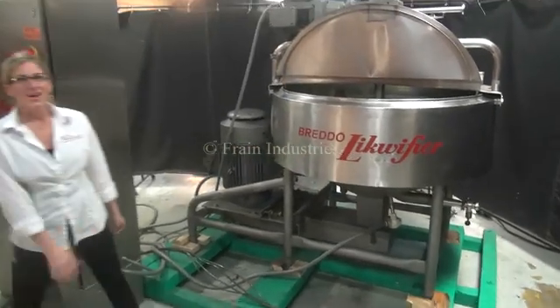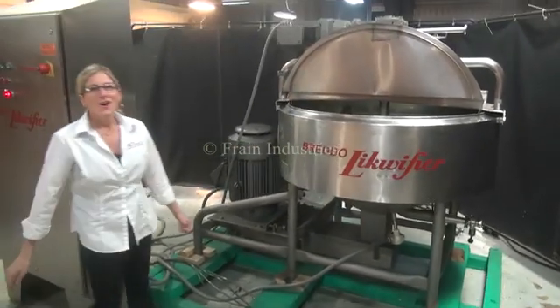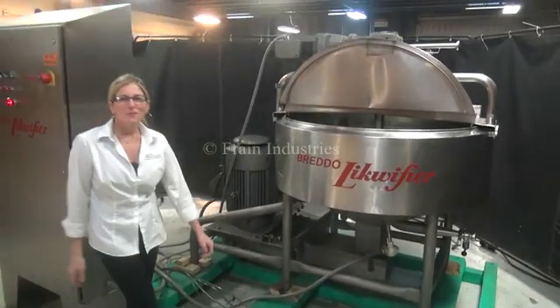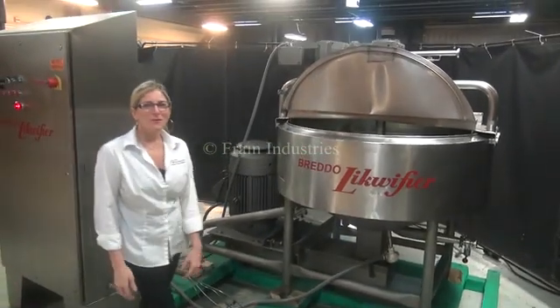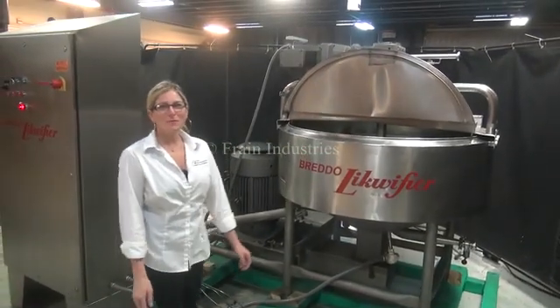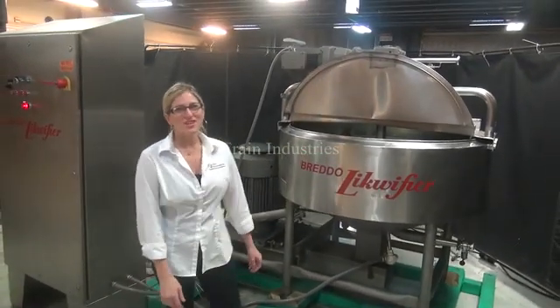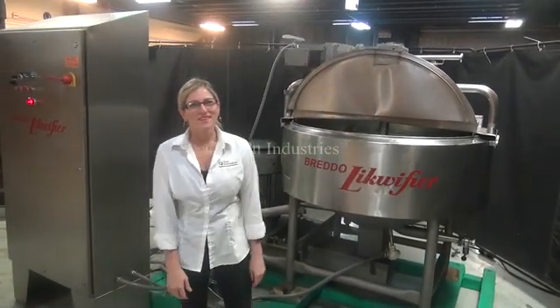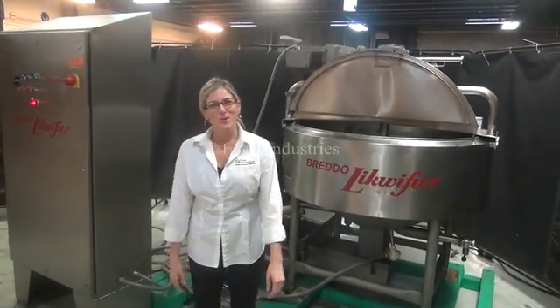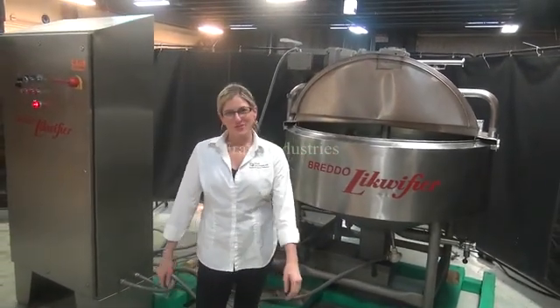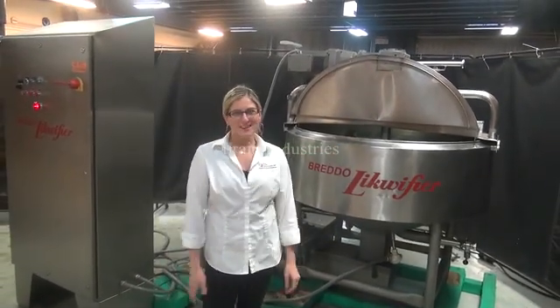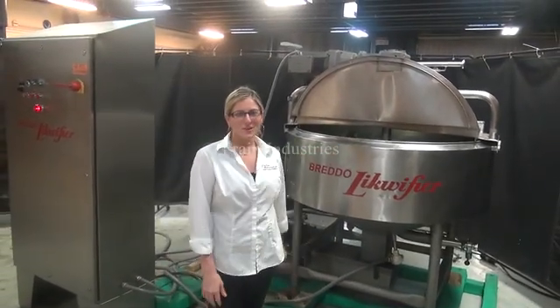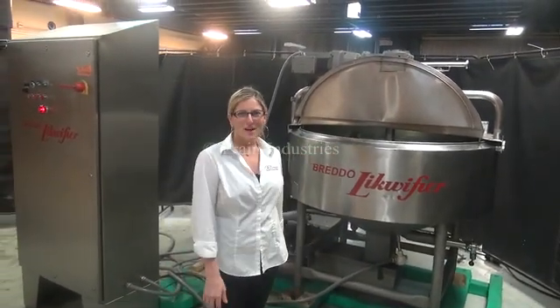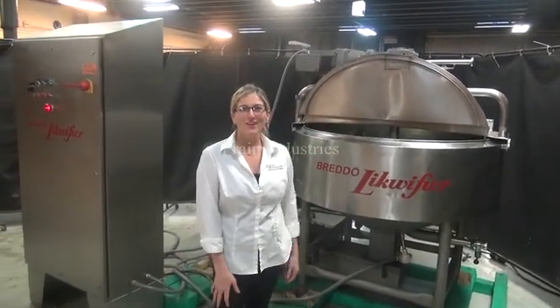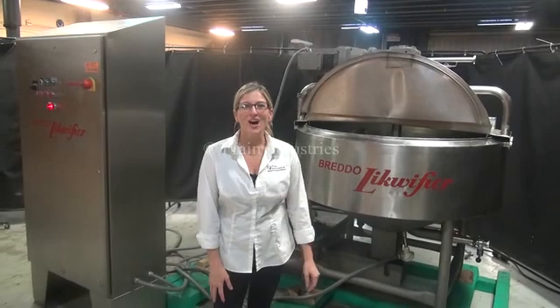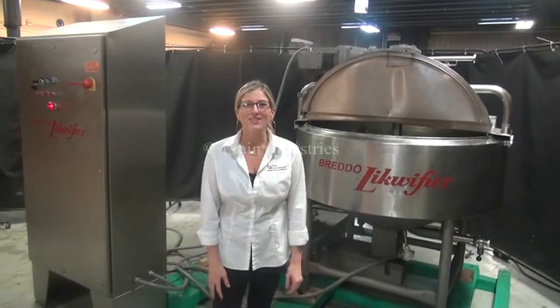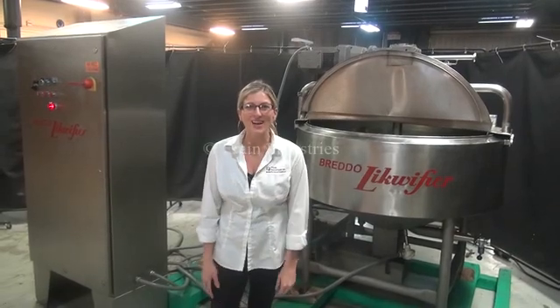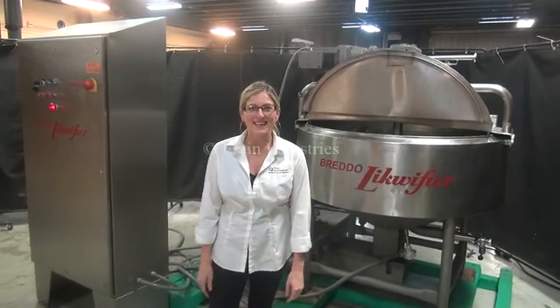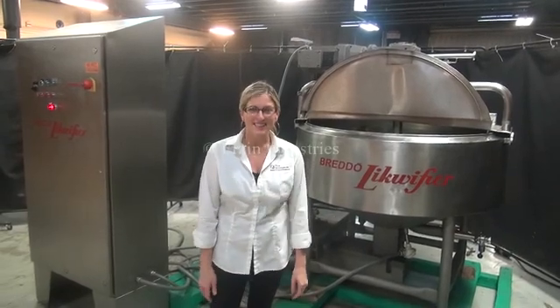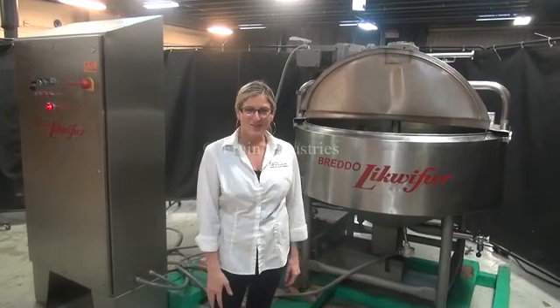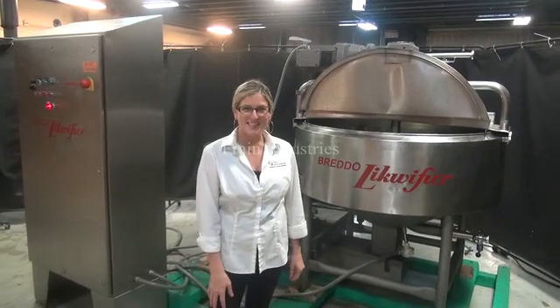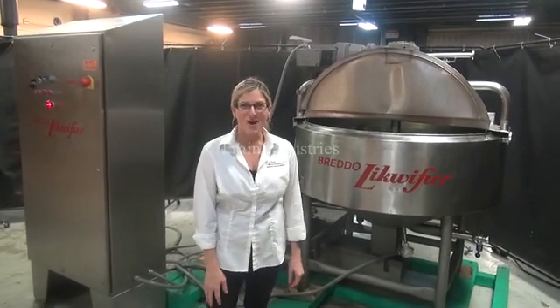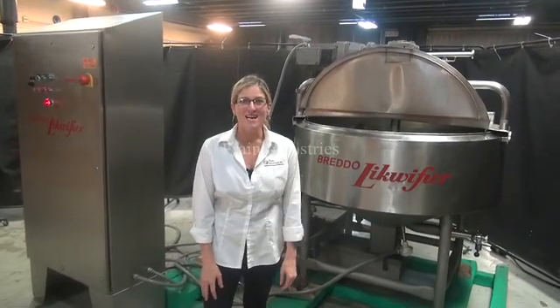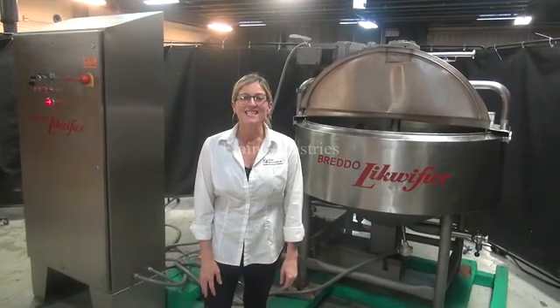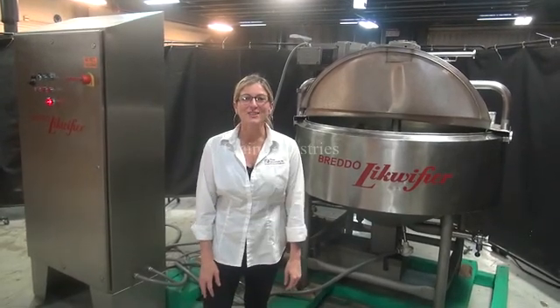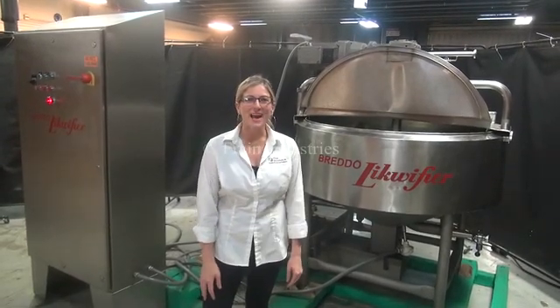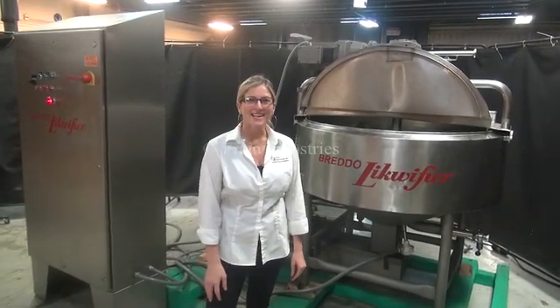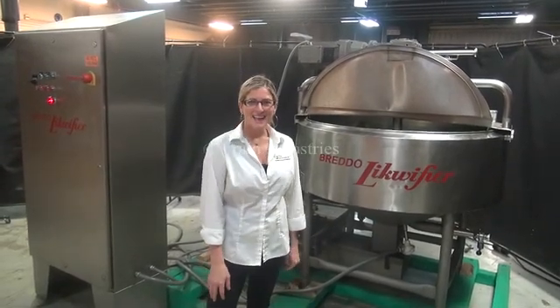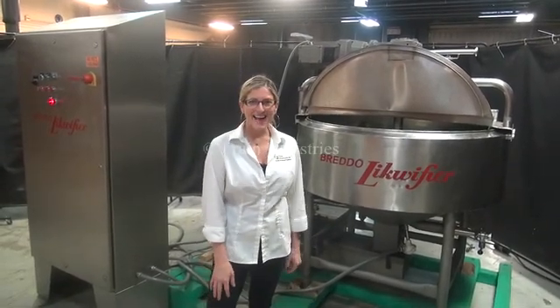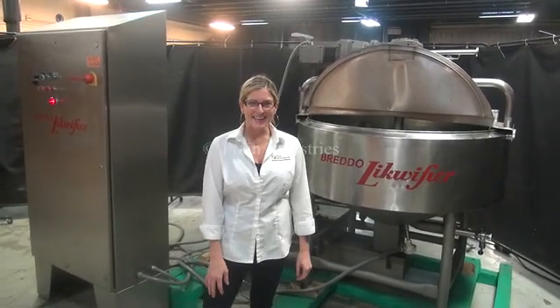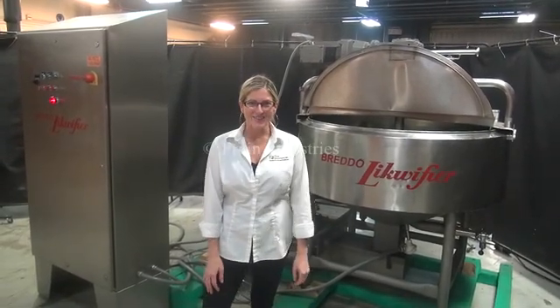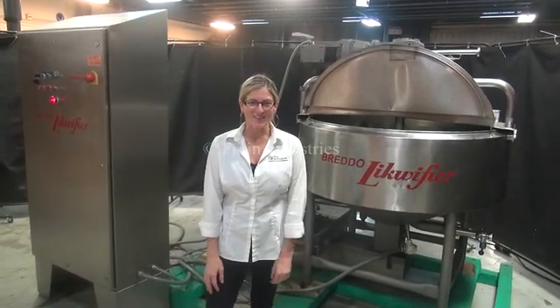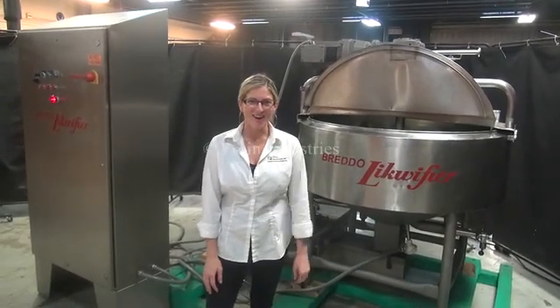For more information on this 200 gallon liquefier, call us direct at 630-629-9900.